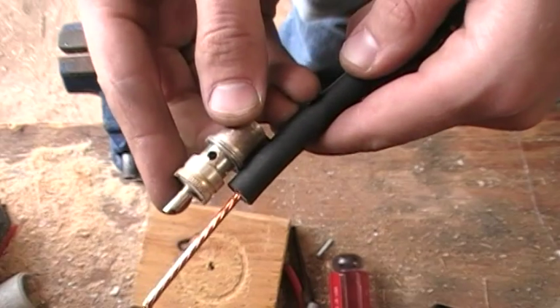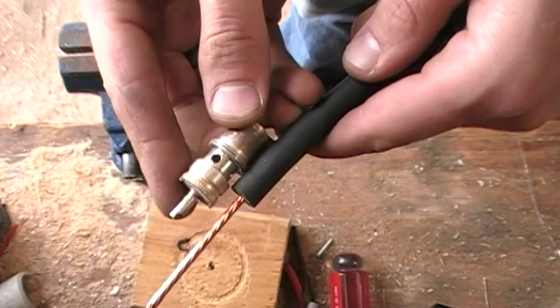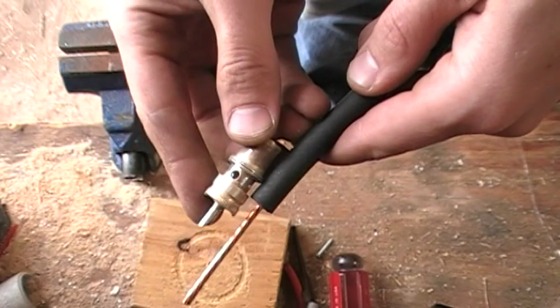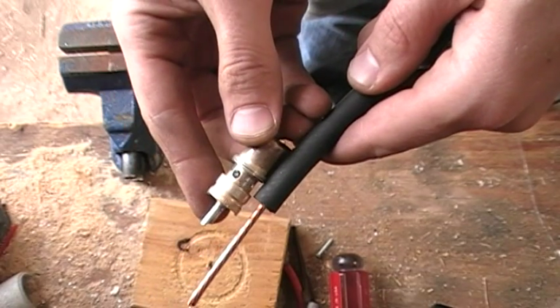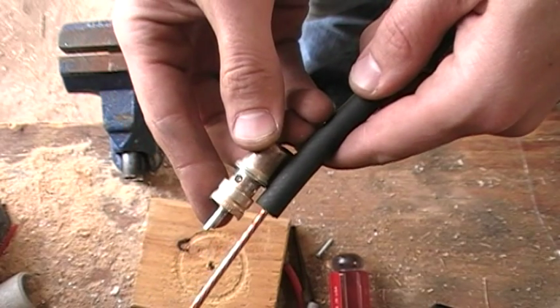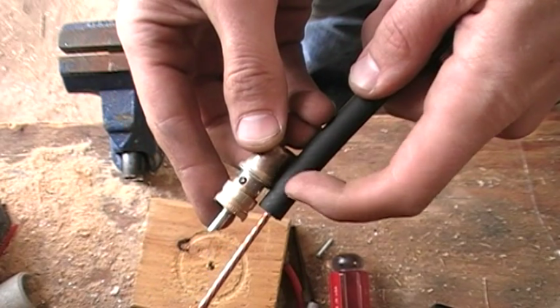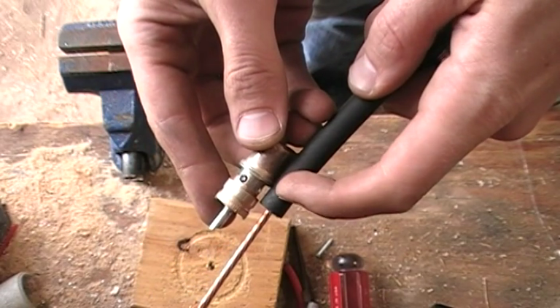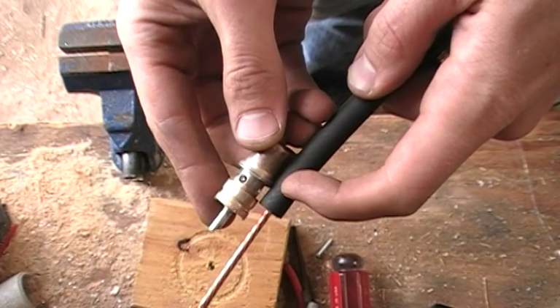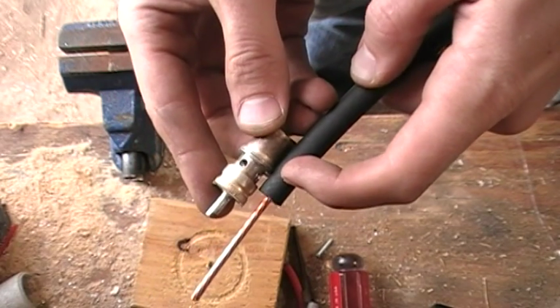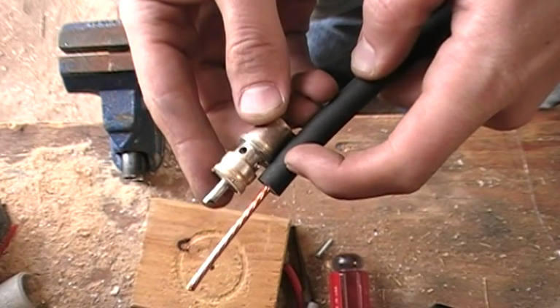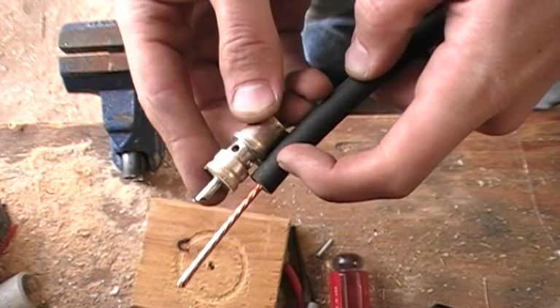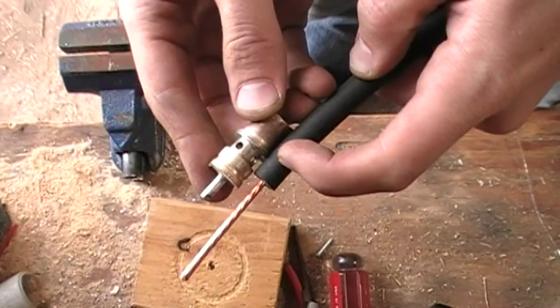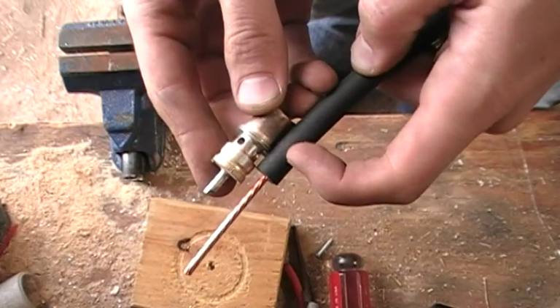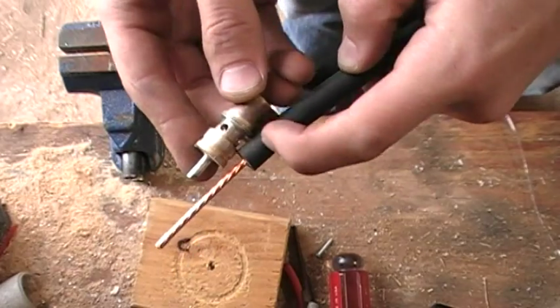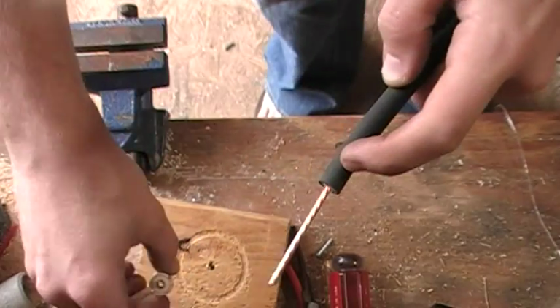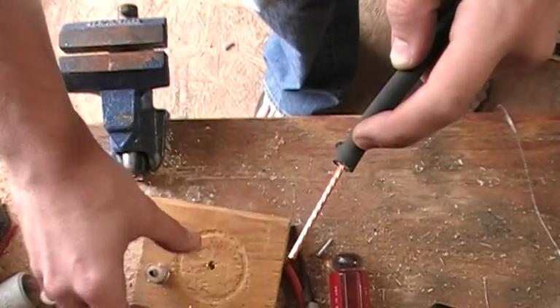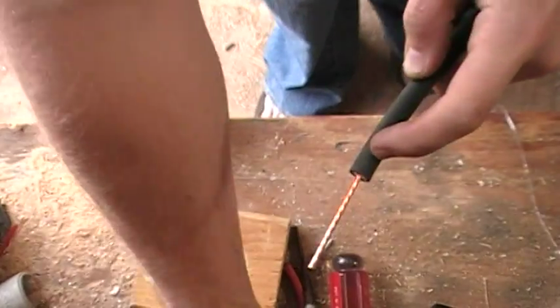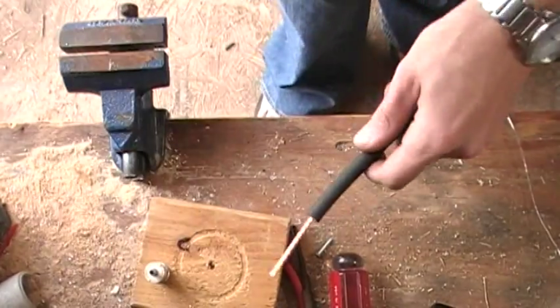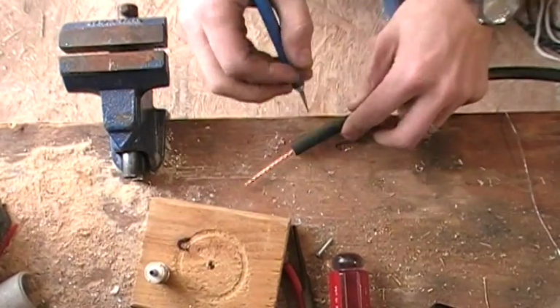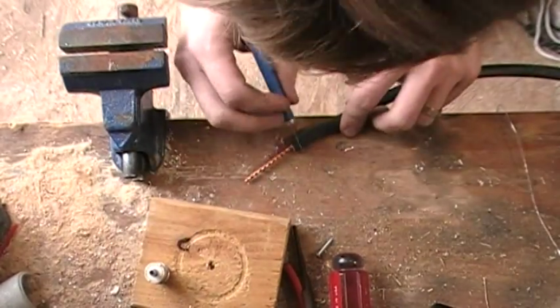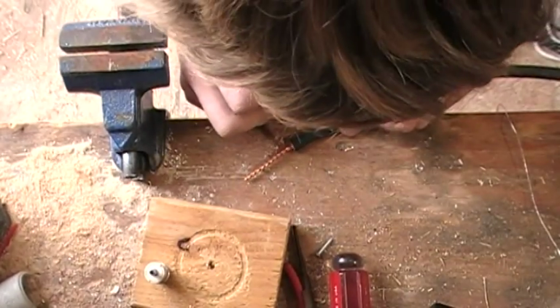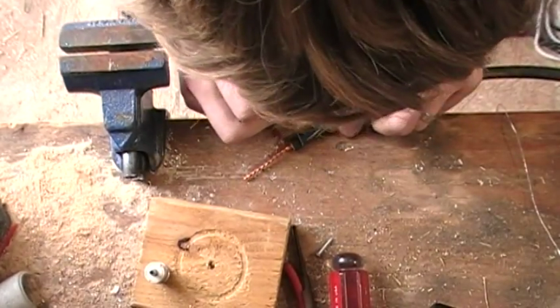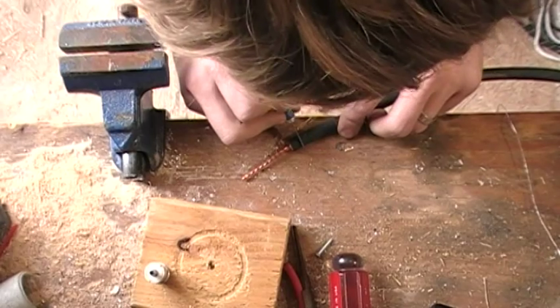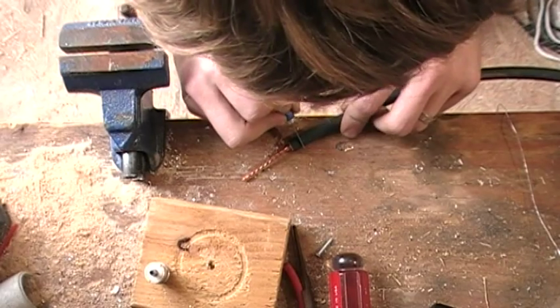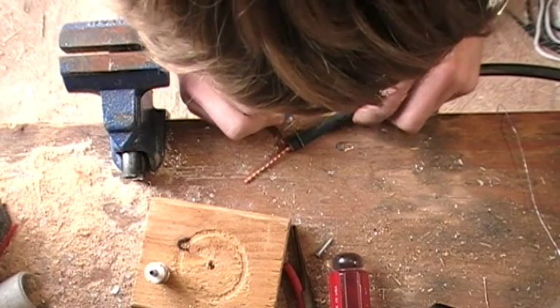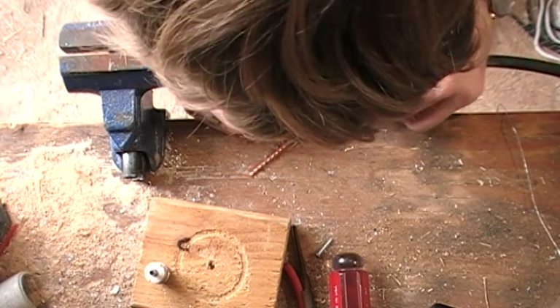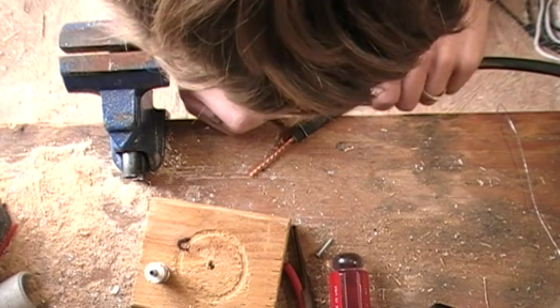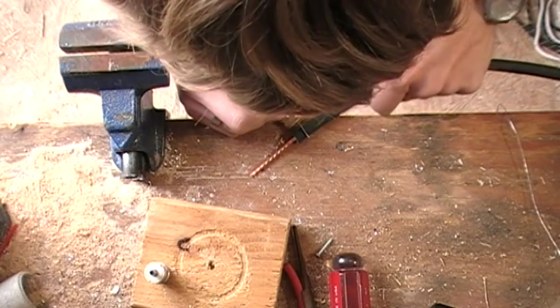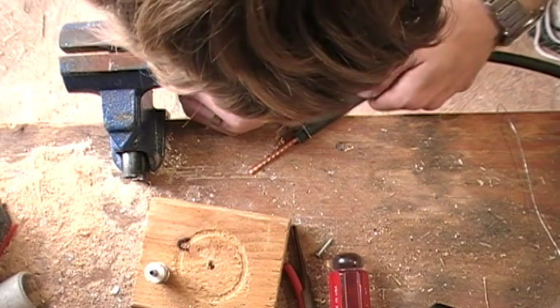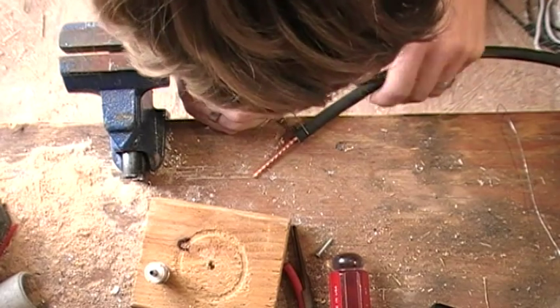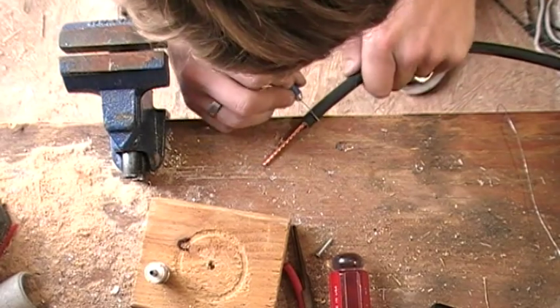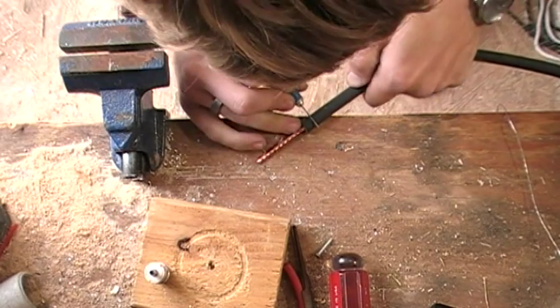If you look in here, basically we're going to strip back about a quarter of an inch back on the jacket right here. So we're just going to score this, and I'm just using an X-Acto knife.